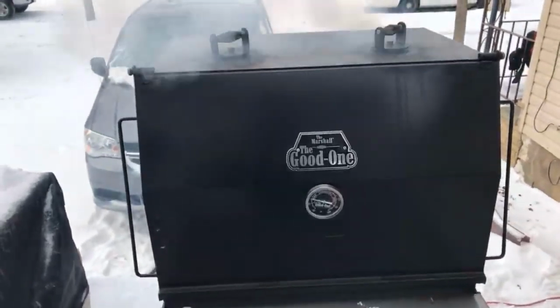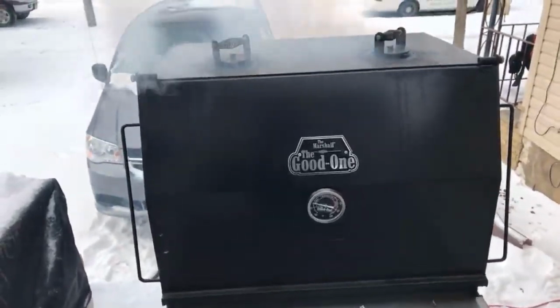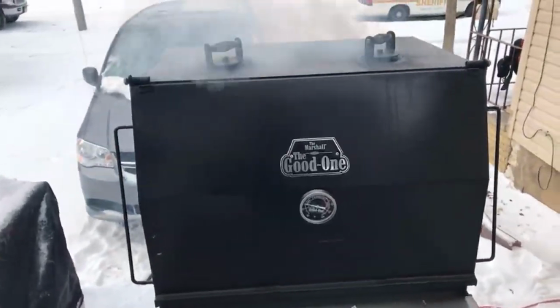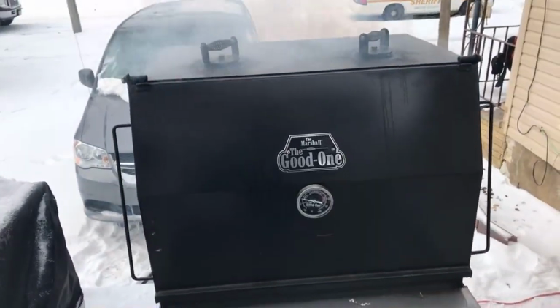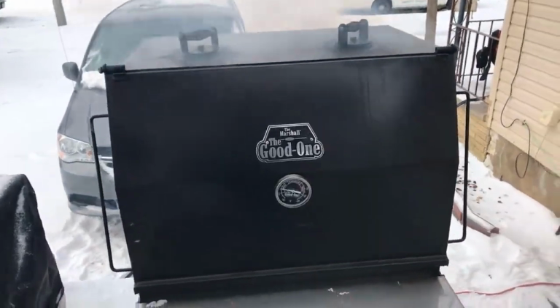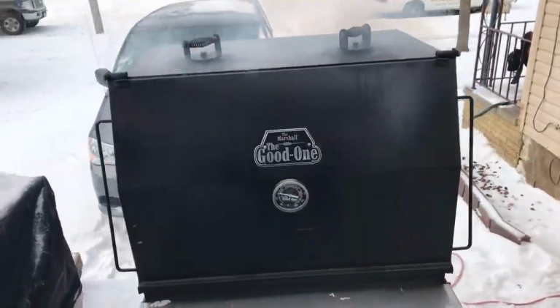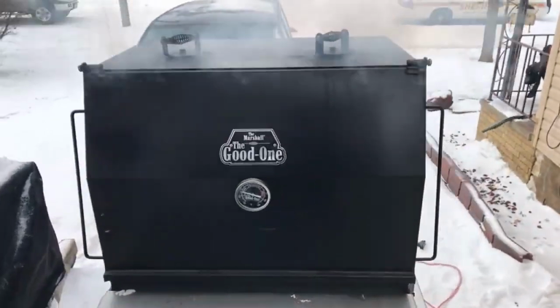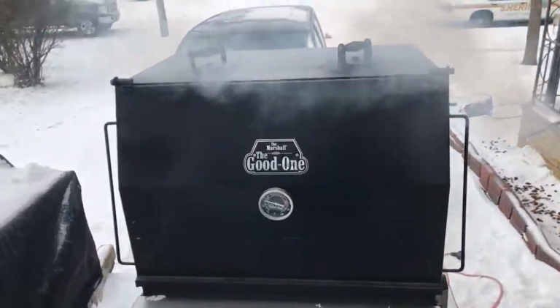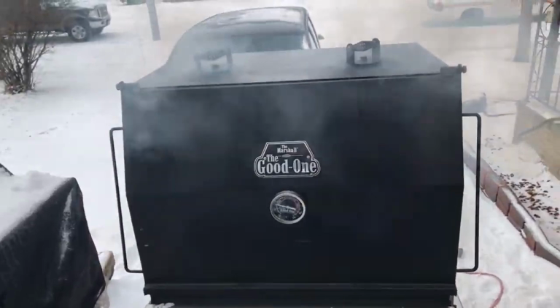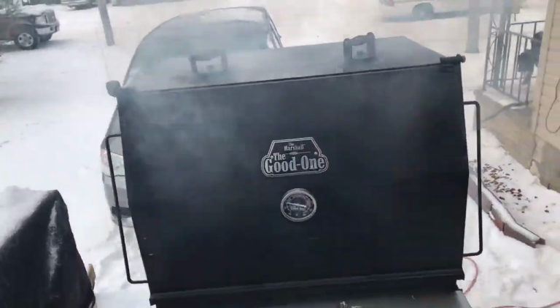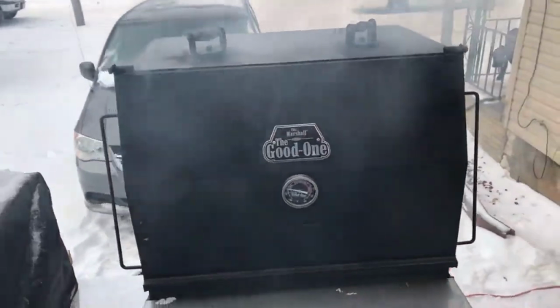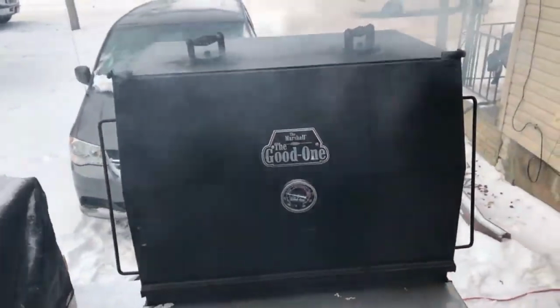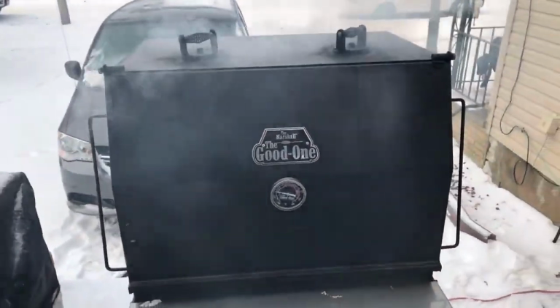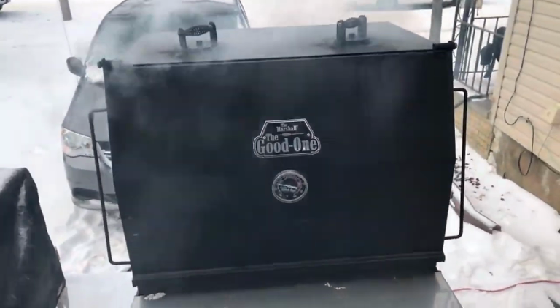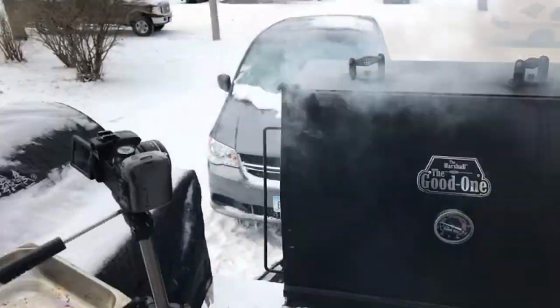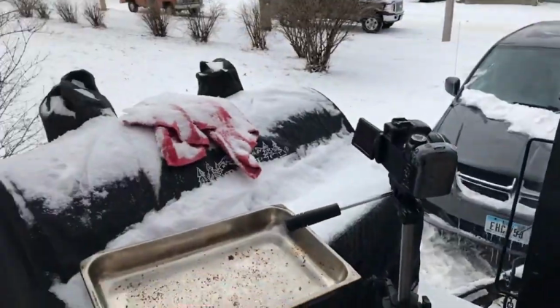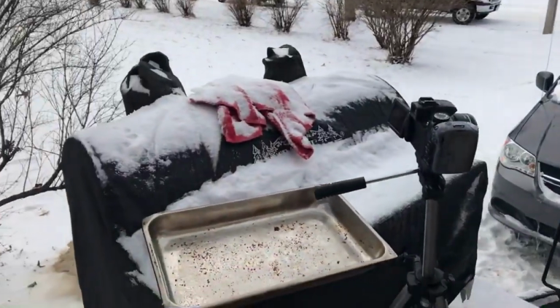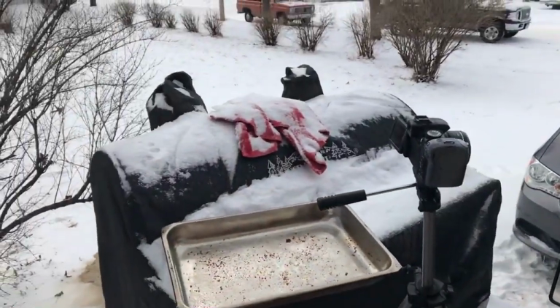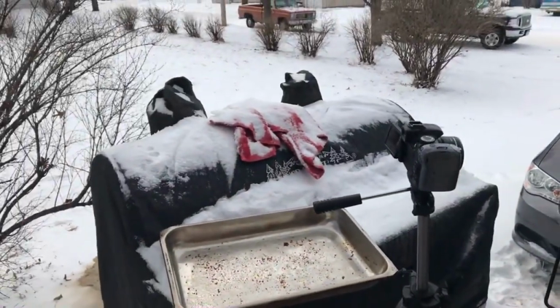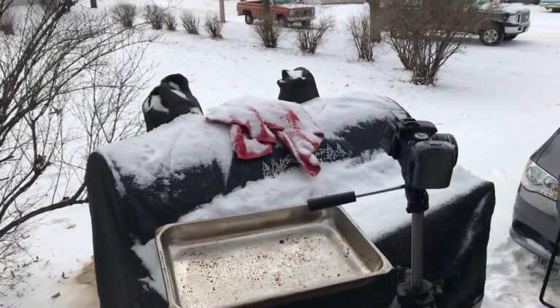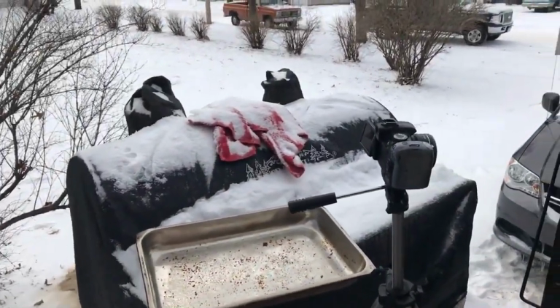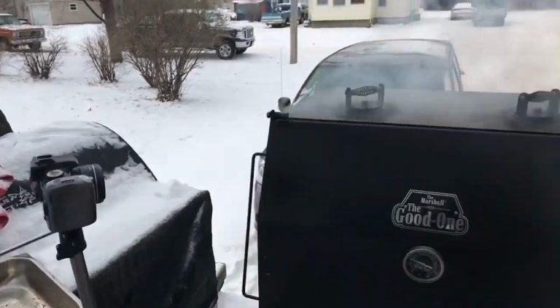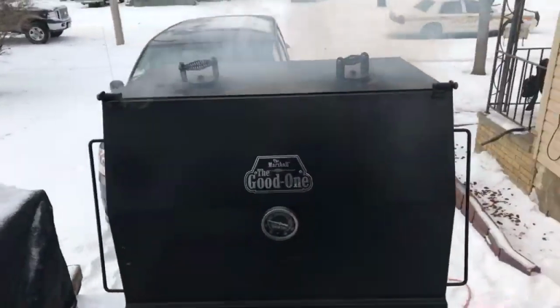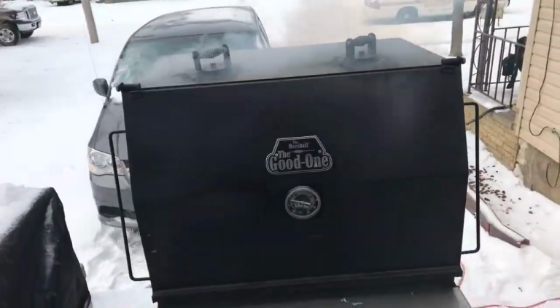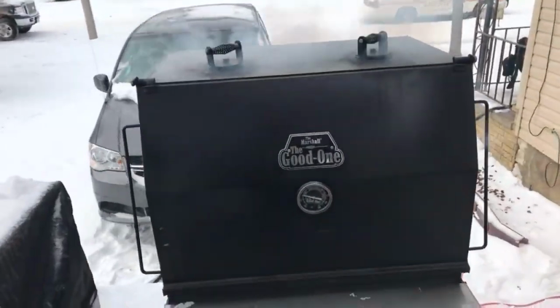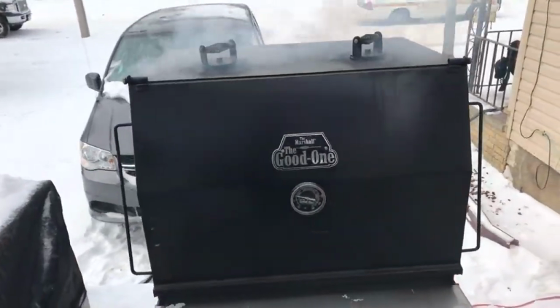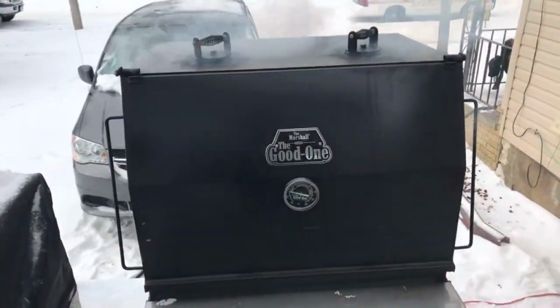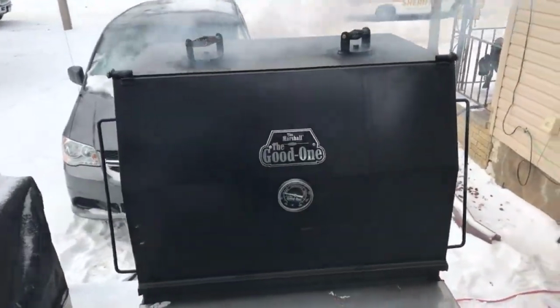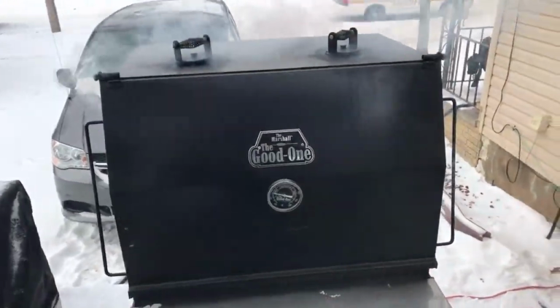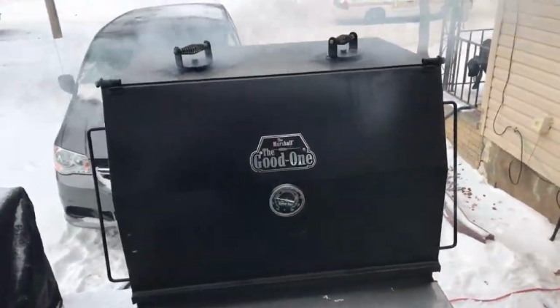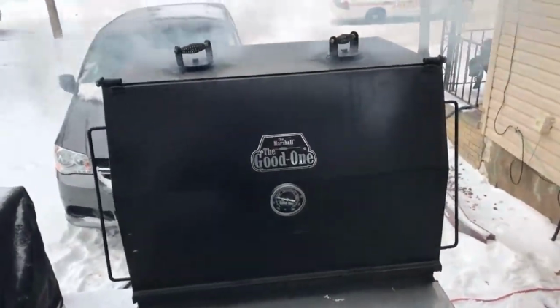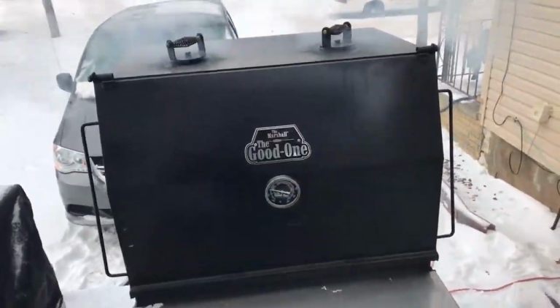It's a stick burner, baby — nothing but stick here. This is not a pellet grill. That's my pellet grill right there. The Good One Marshall is a stick burner, baby!